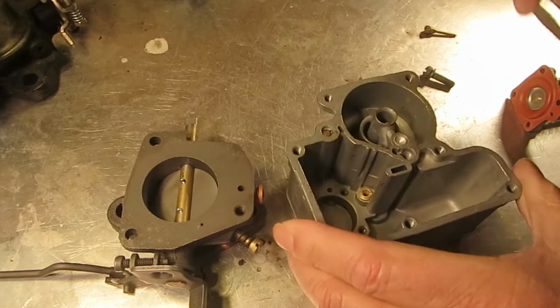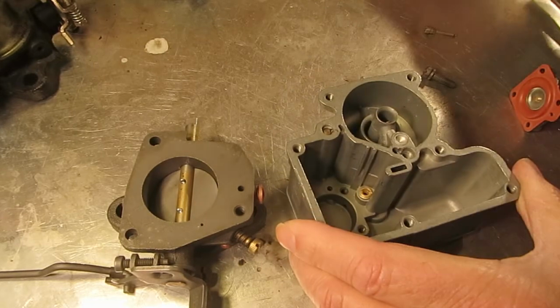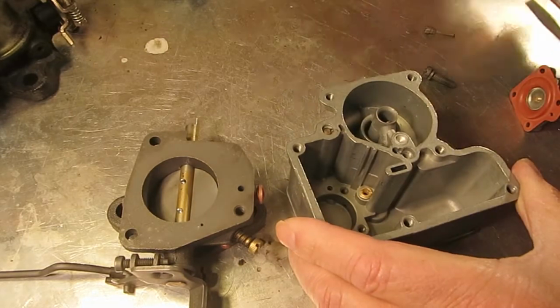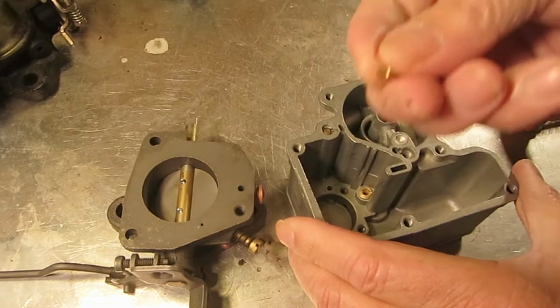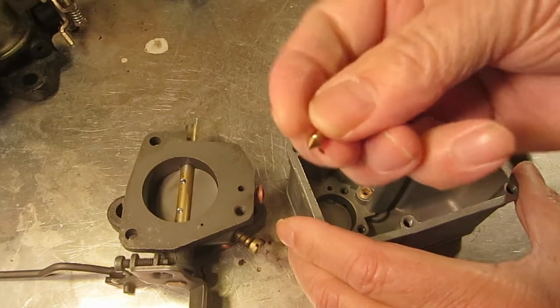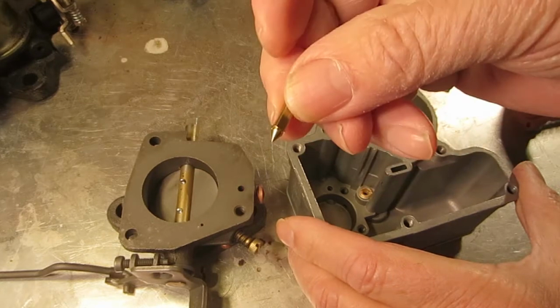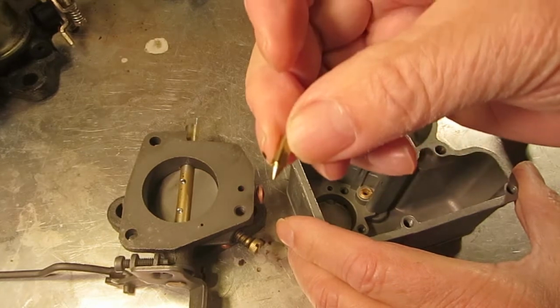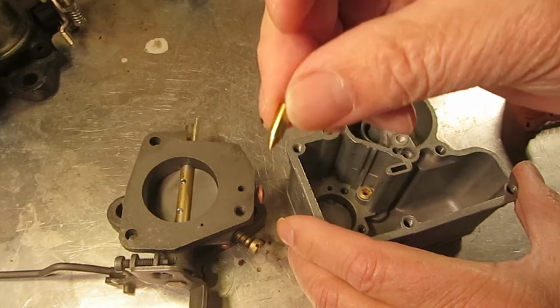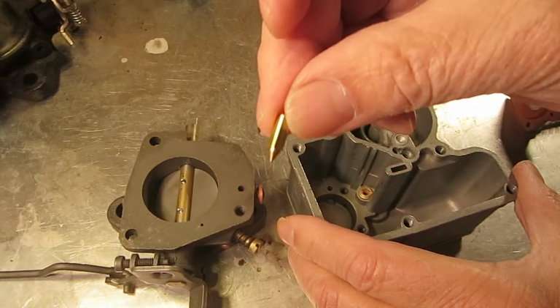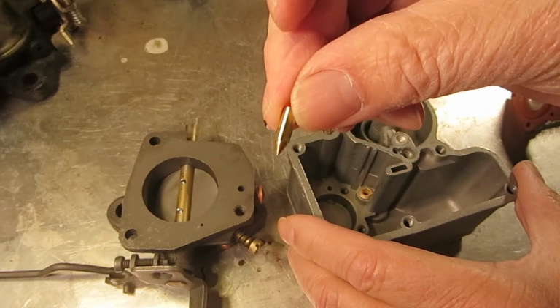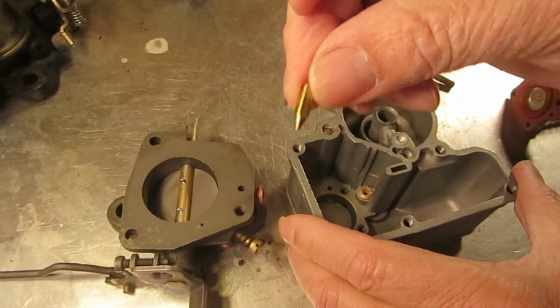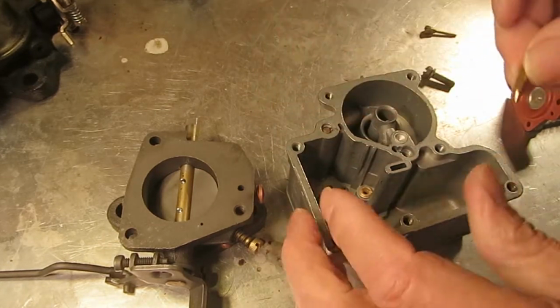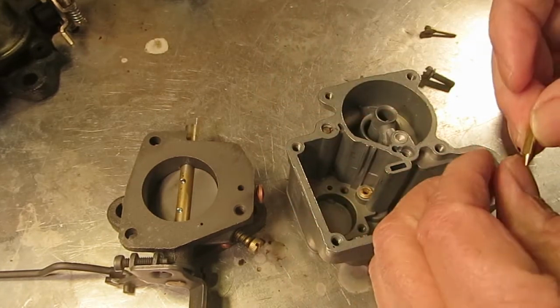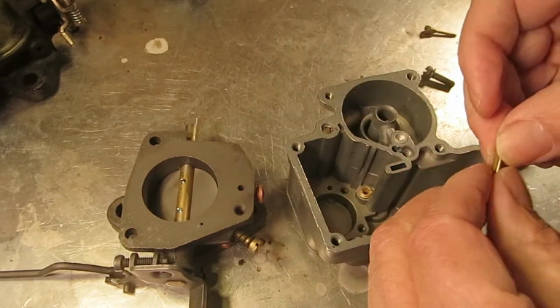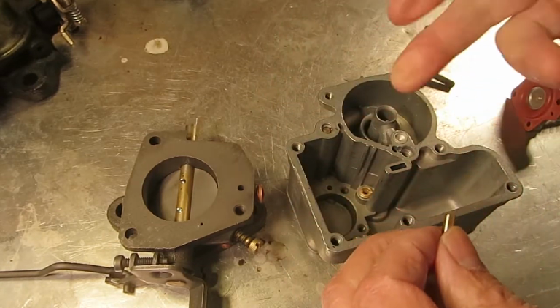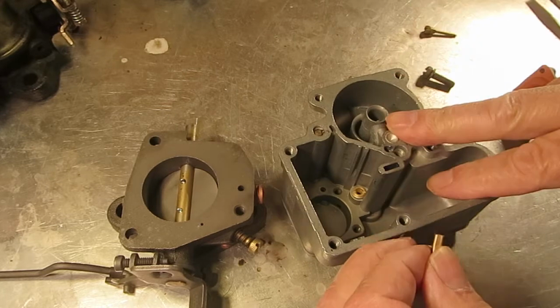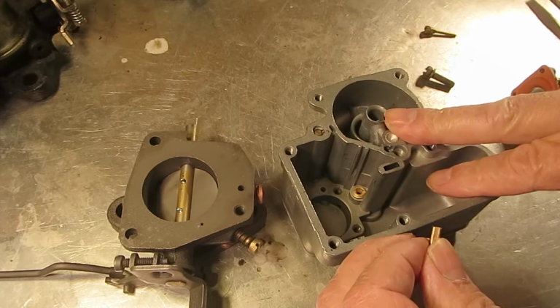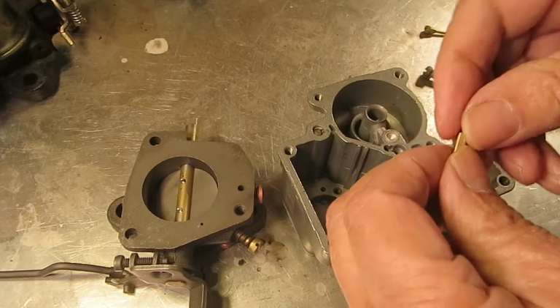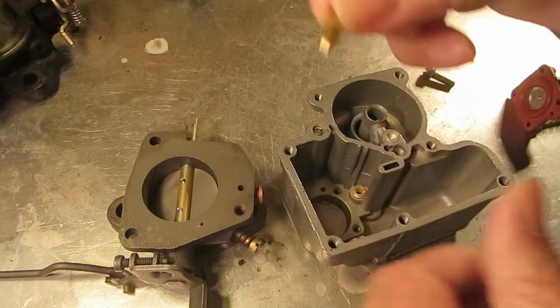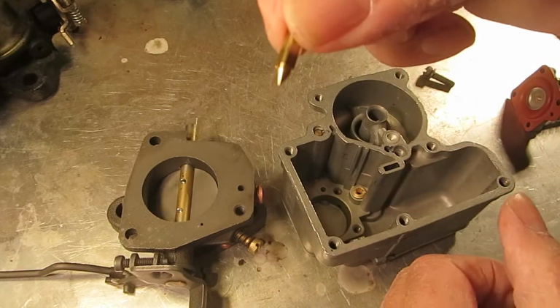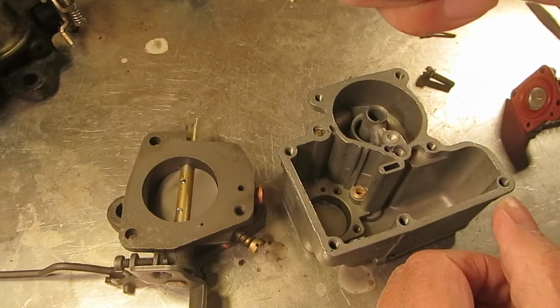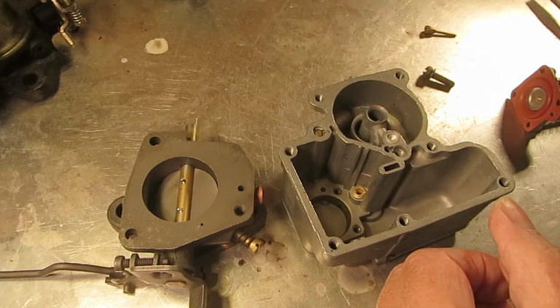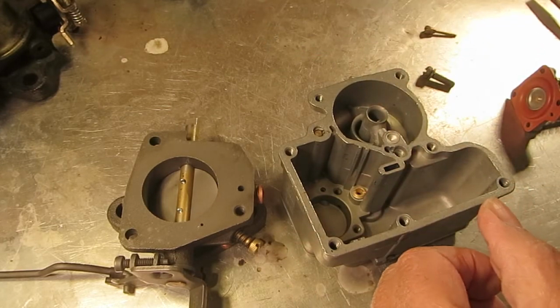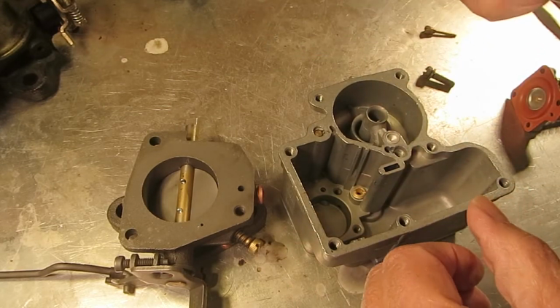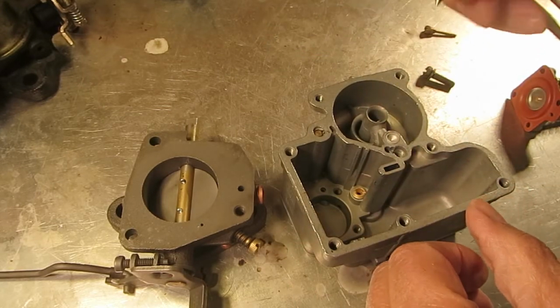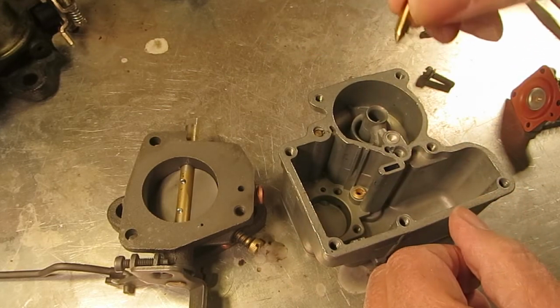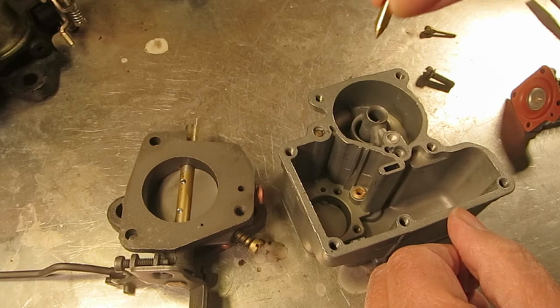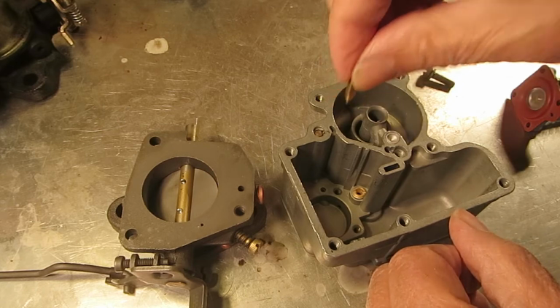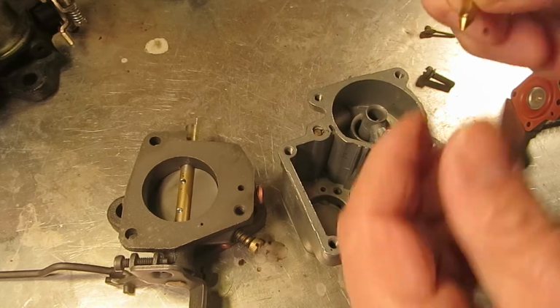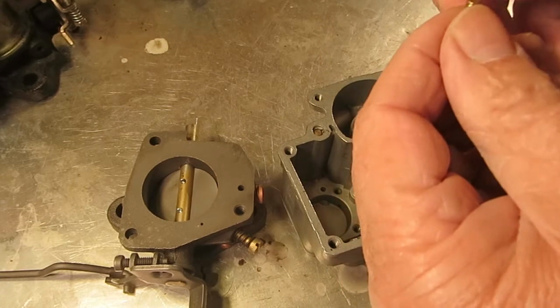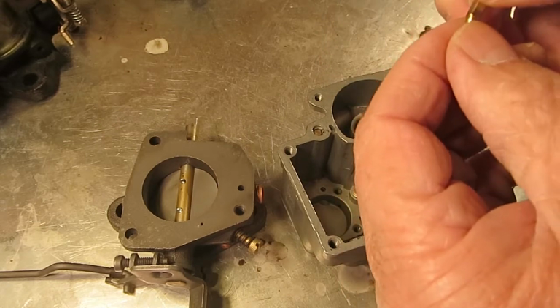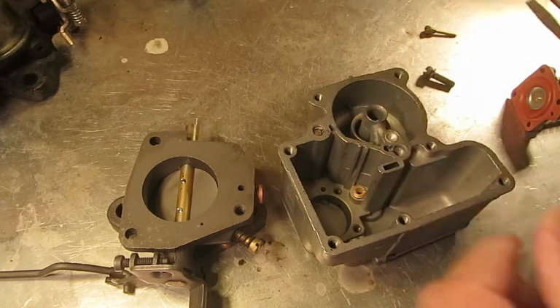Now some YFs — the later ones, probably in the 50s, 60s, 70s — will use a check weight like this with no check ball. You just stick this in here; this is where it seals.